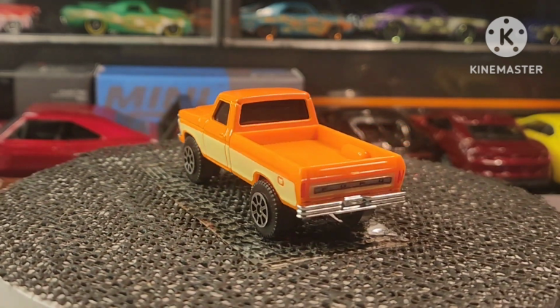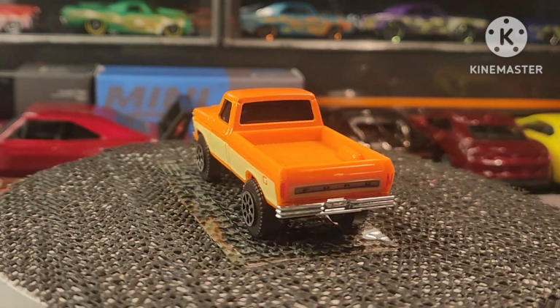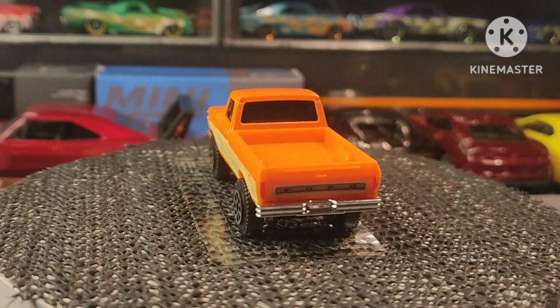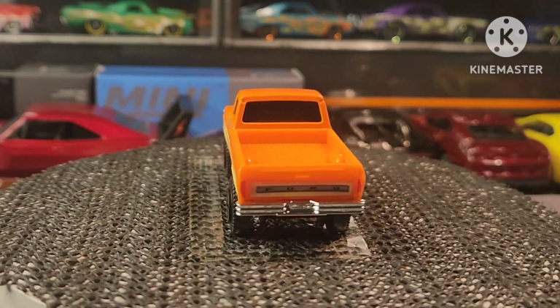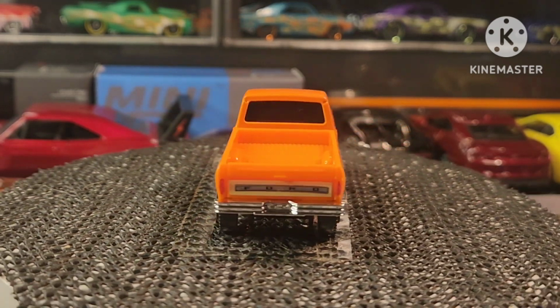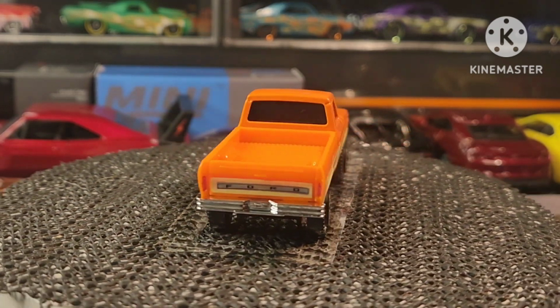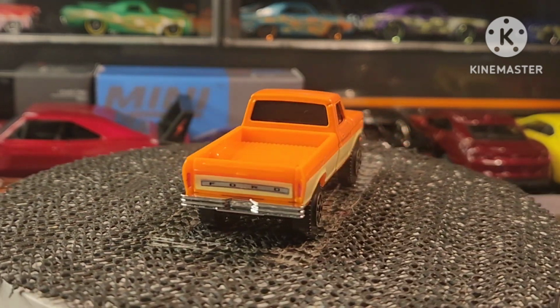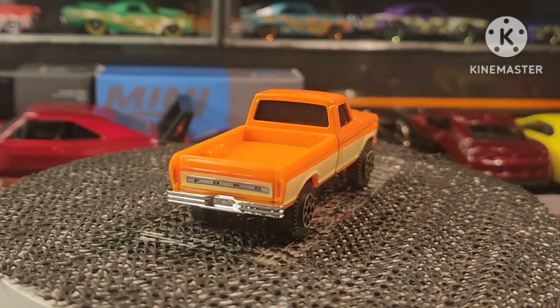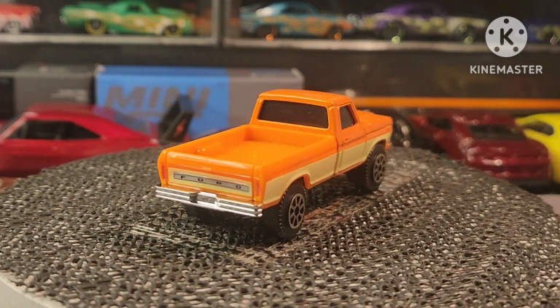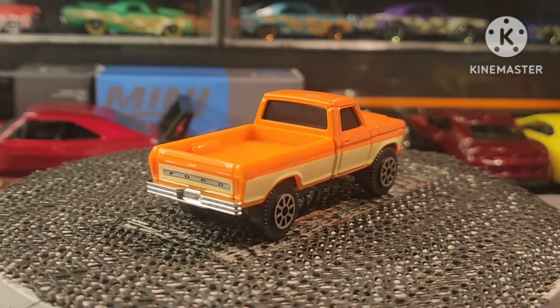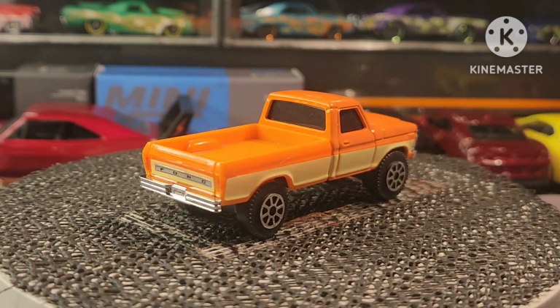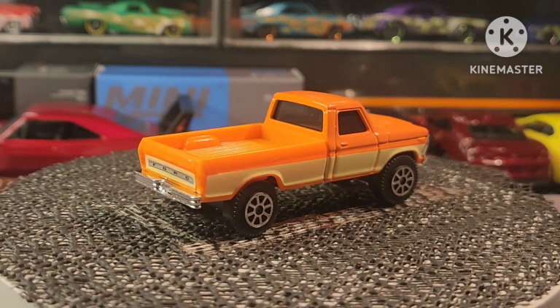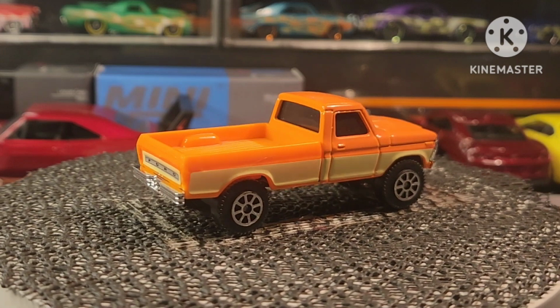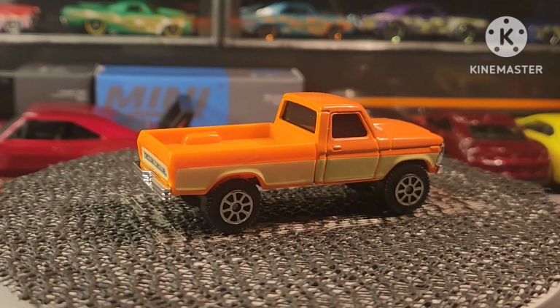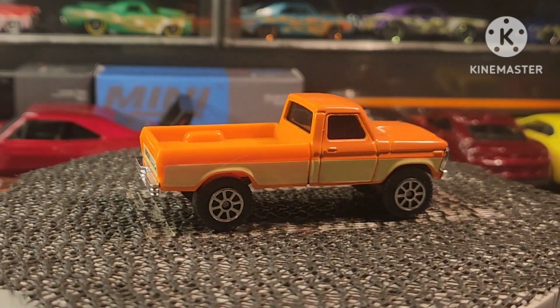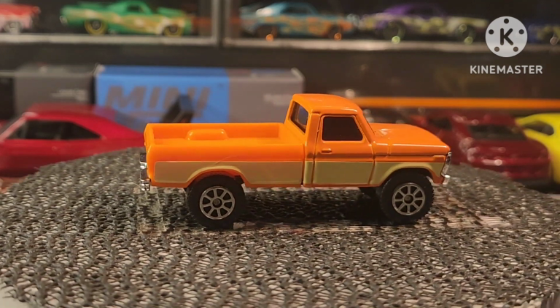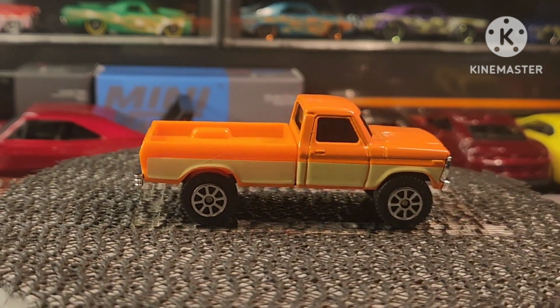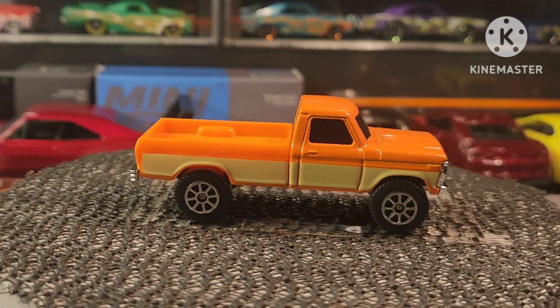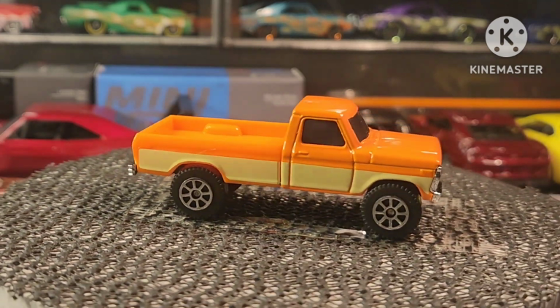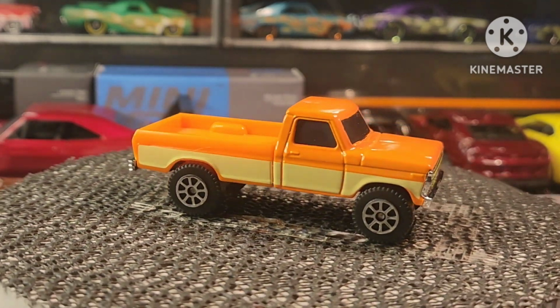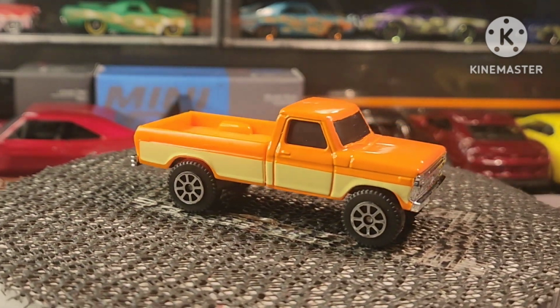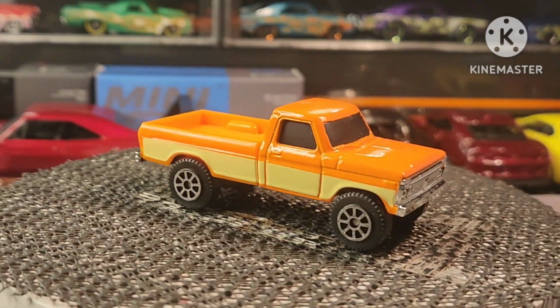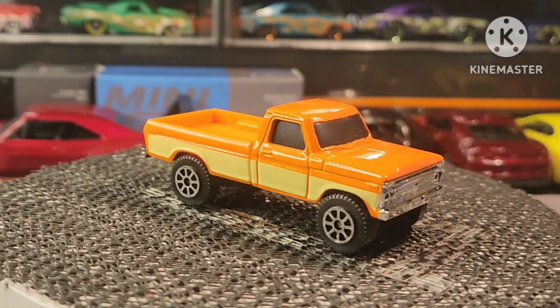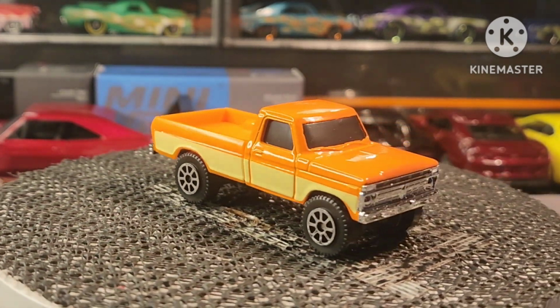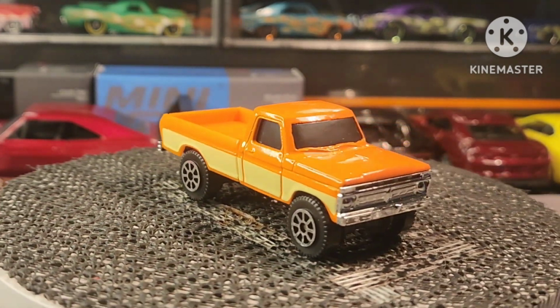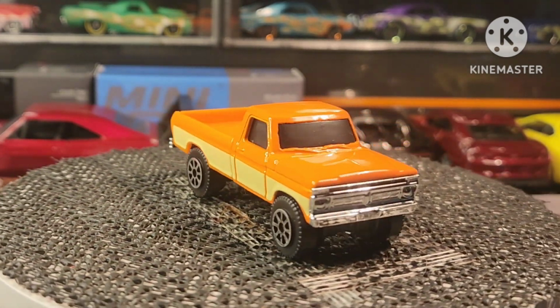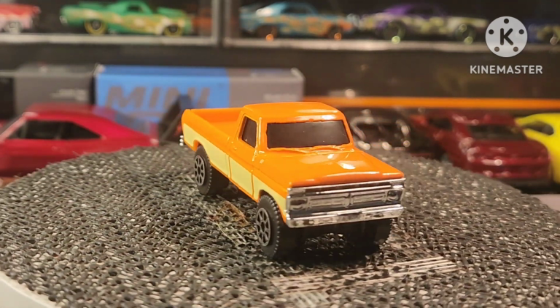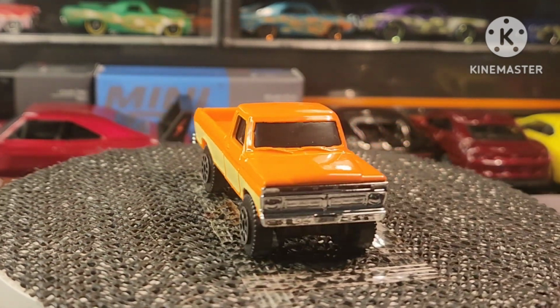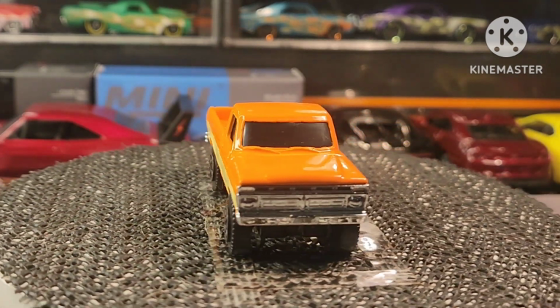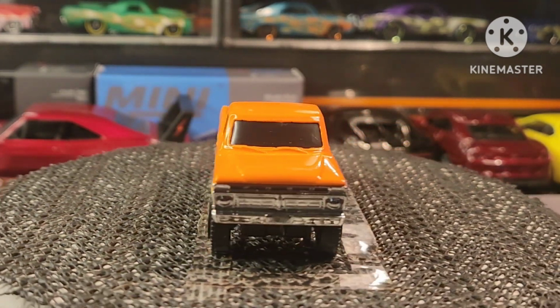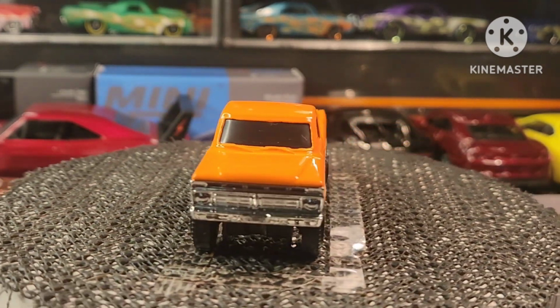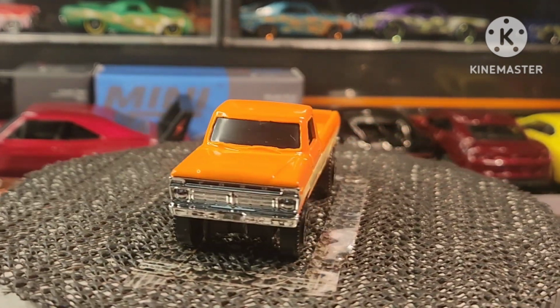Next one — we got a wagon here, guys. This is the Ford Fairlane, and this is a Matchbox.